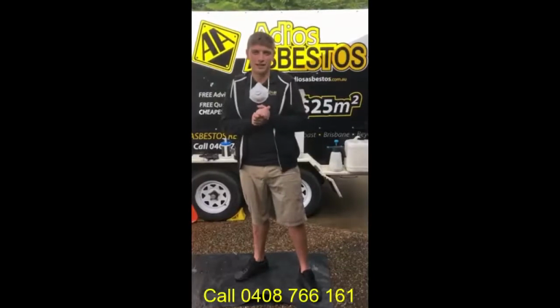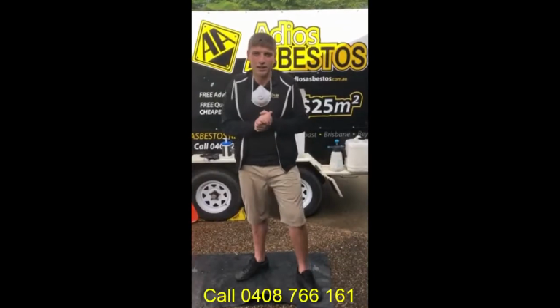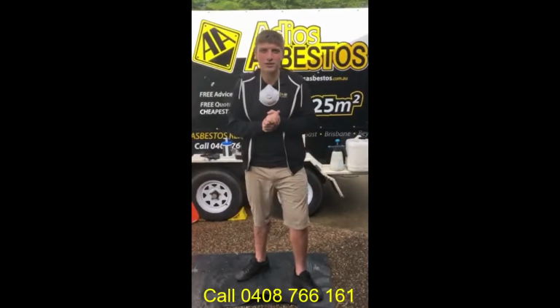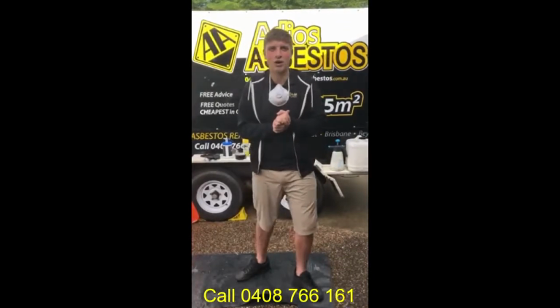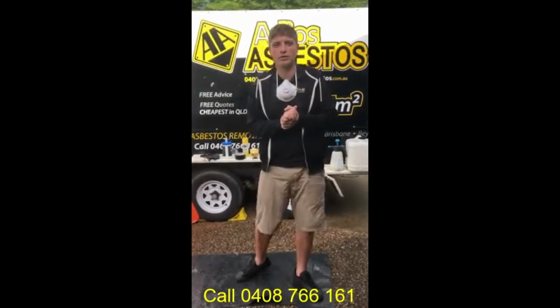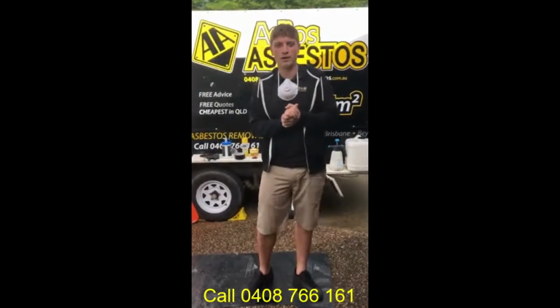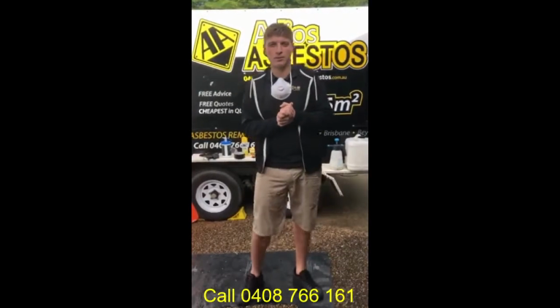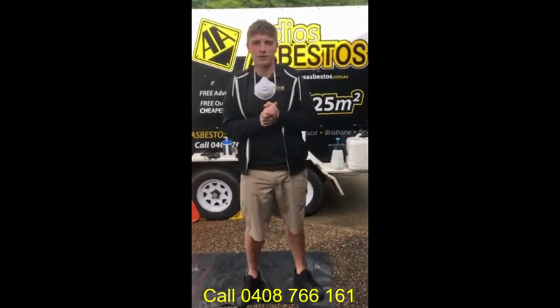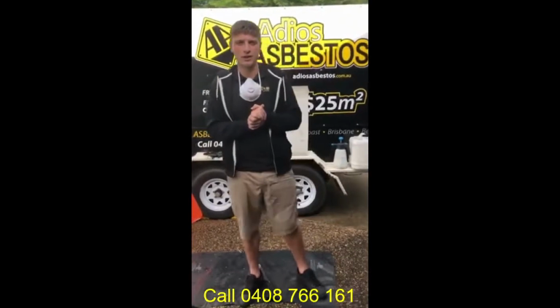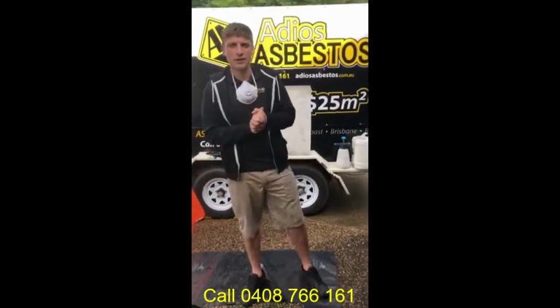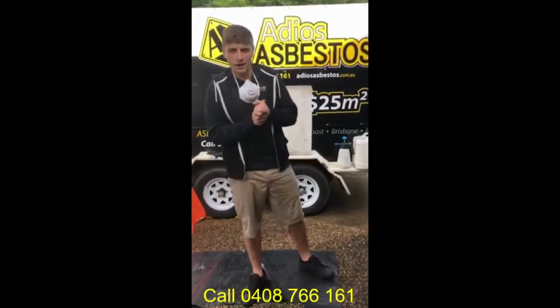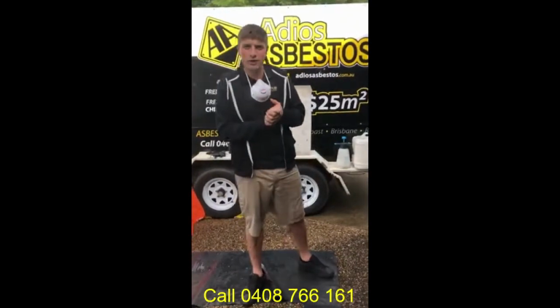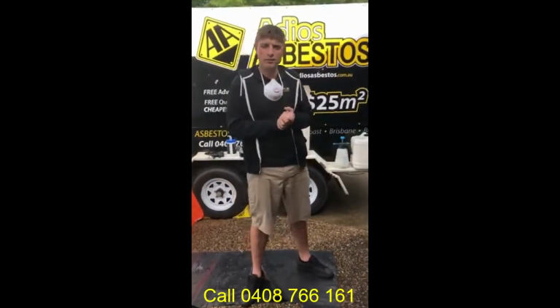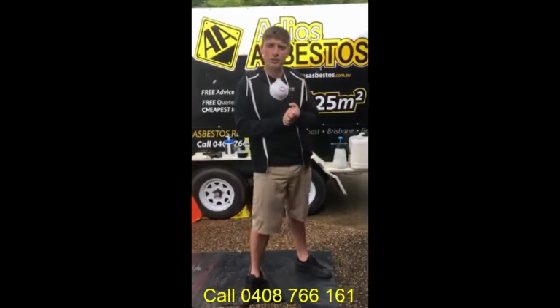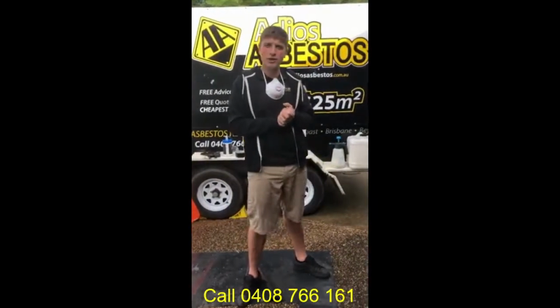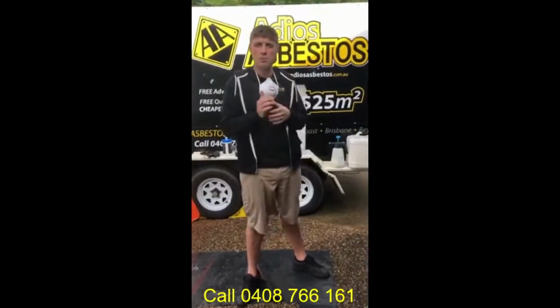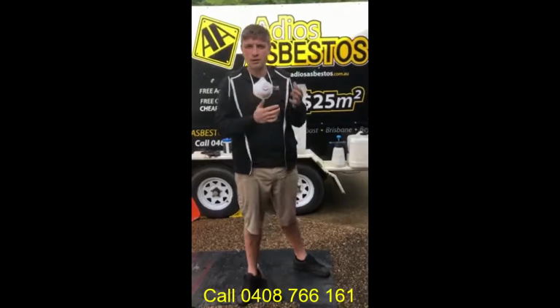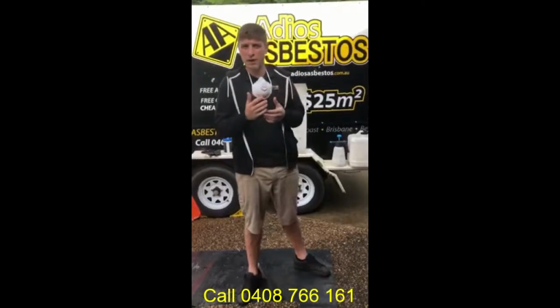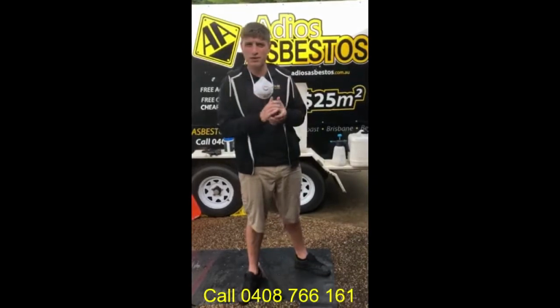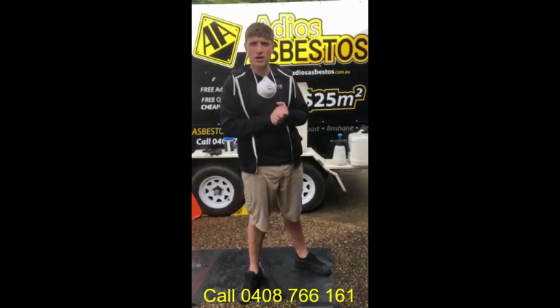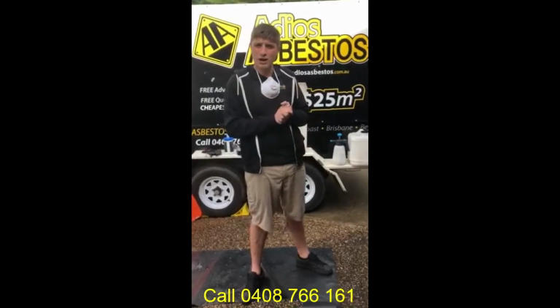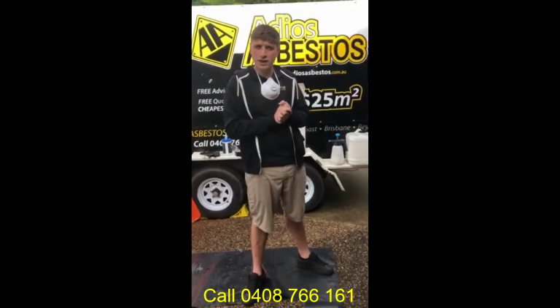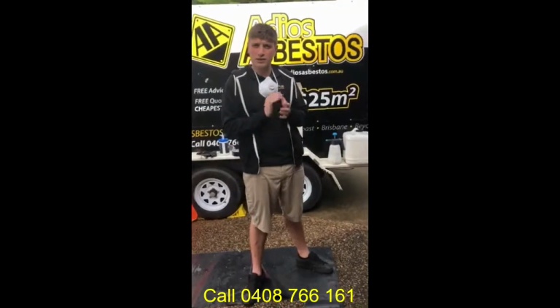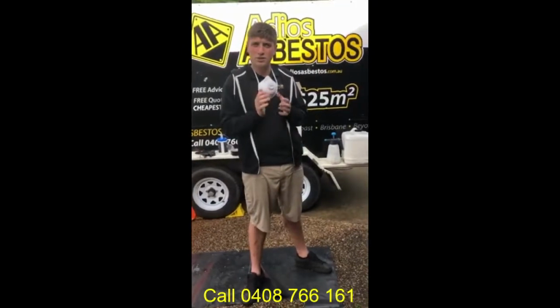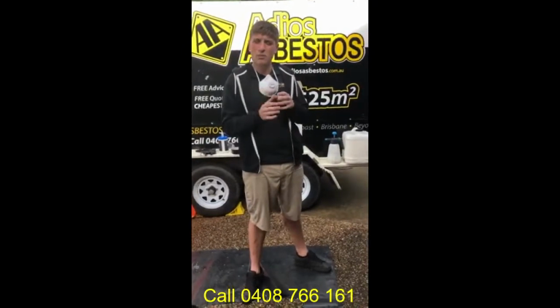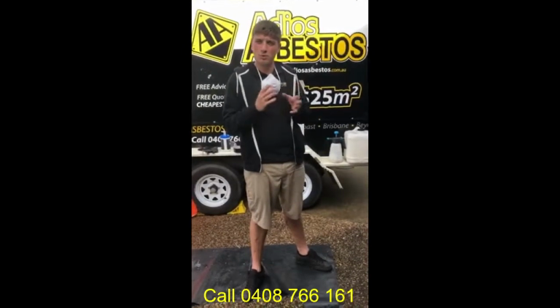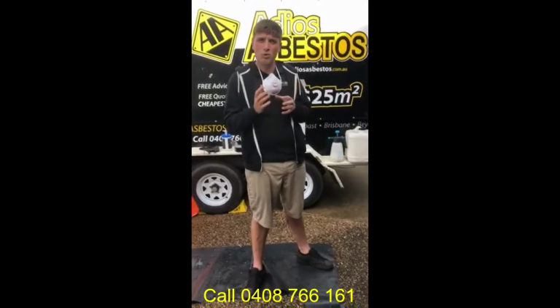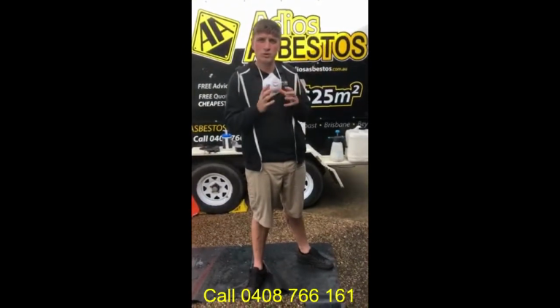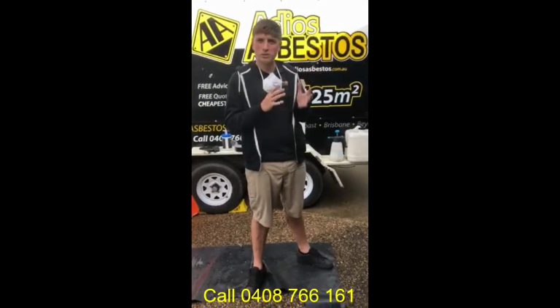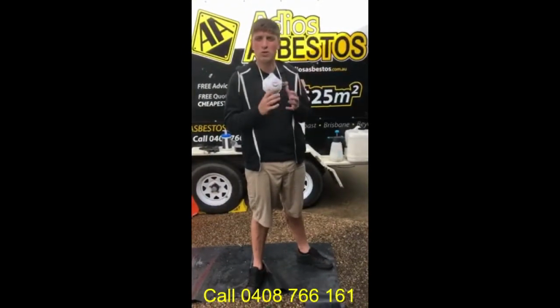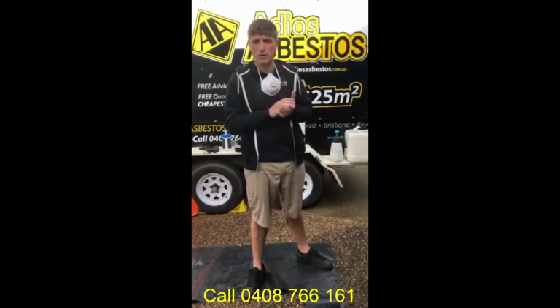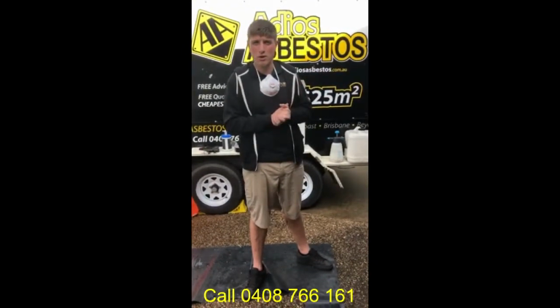G'day guys, Carlos from Marios Asbestos. In today's video we're going to be showing you a couple of different methods of how to safely seal a couple of small asbestos holes around your home.